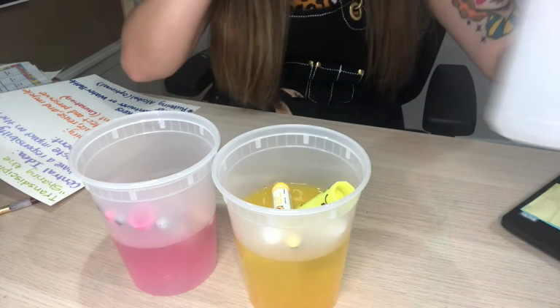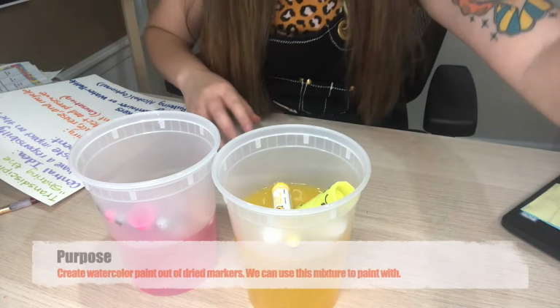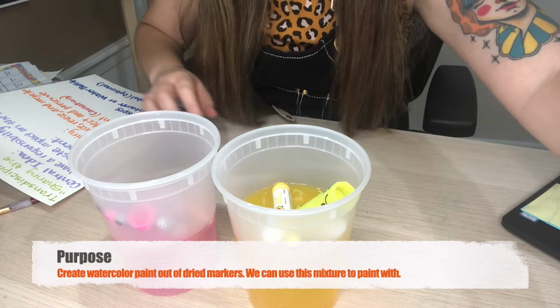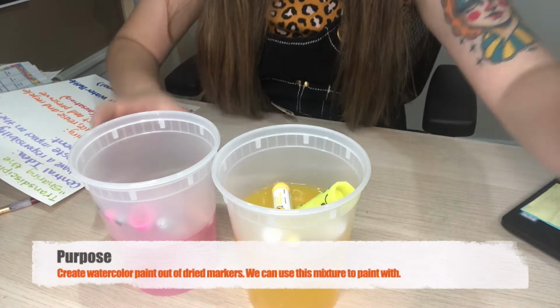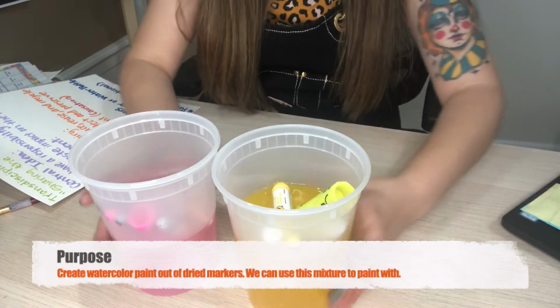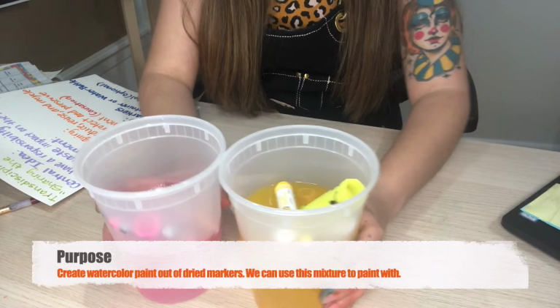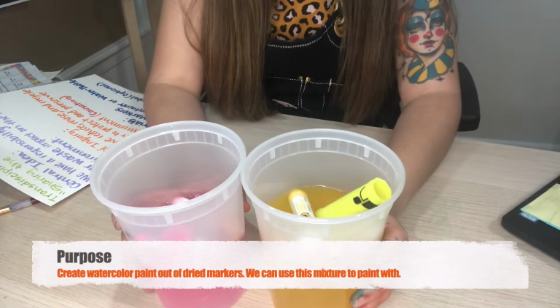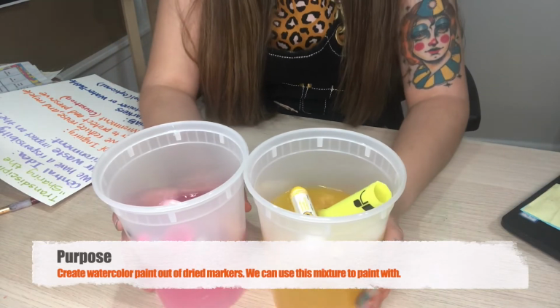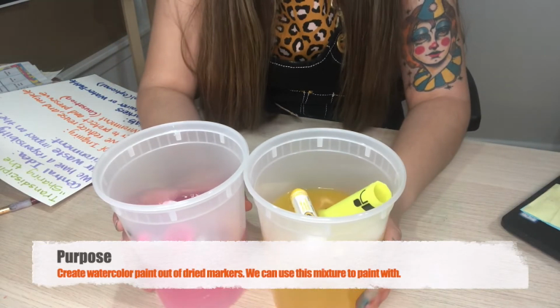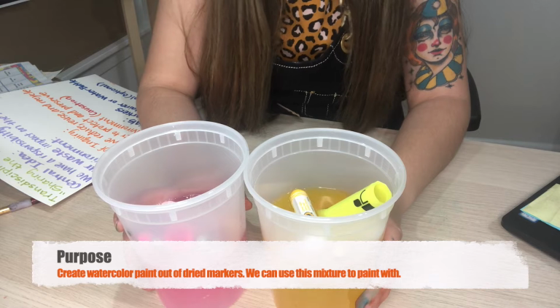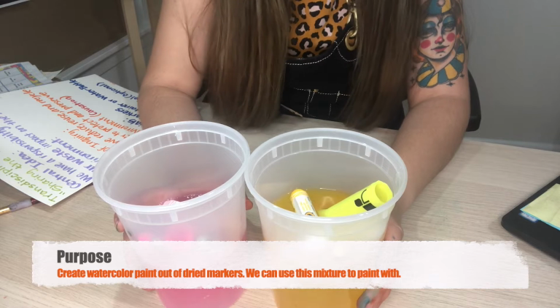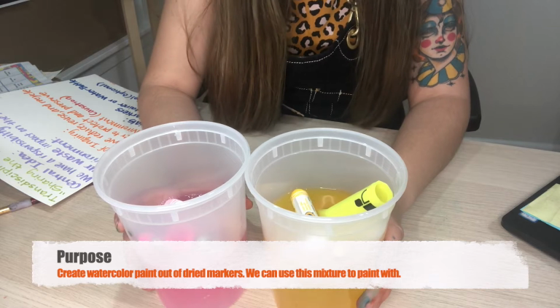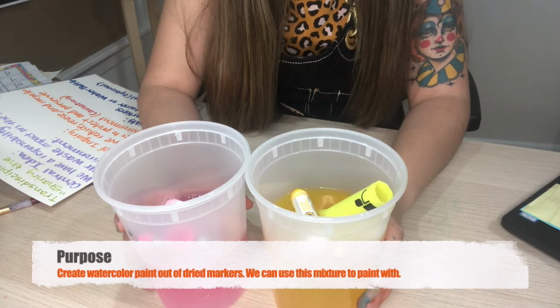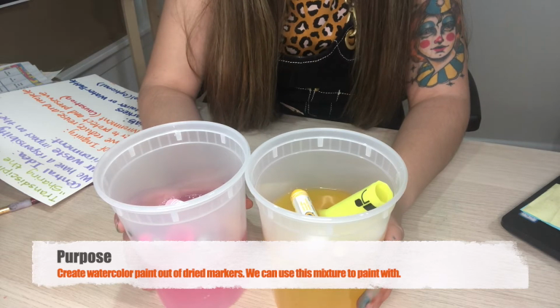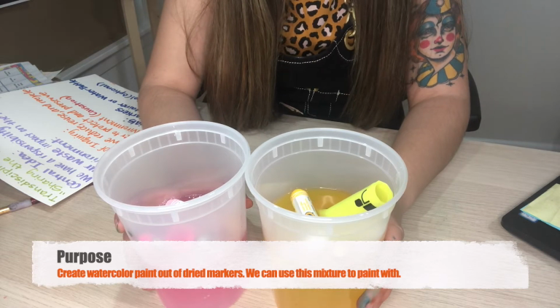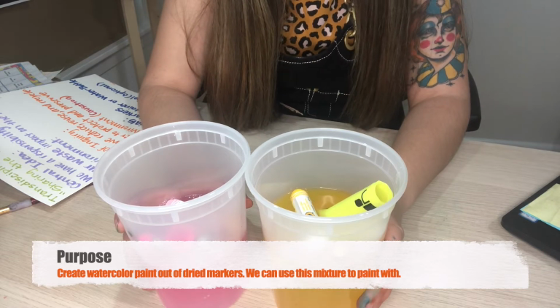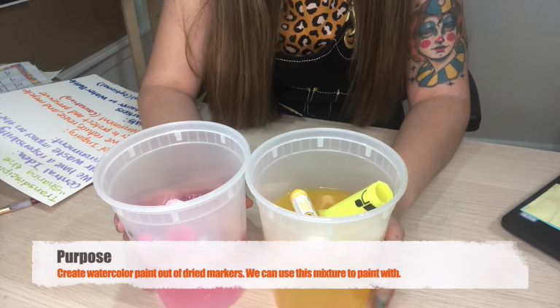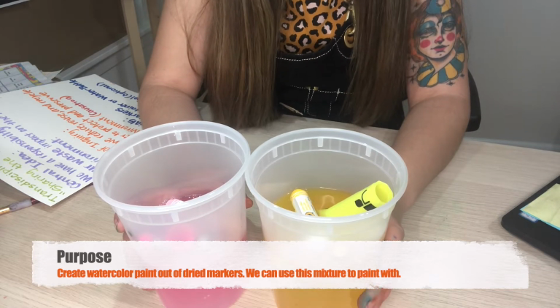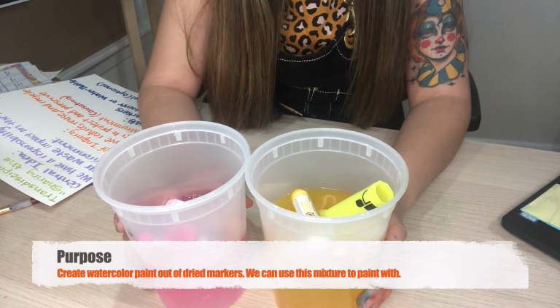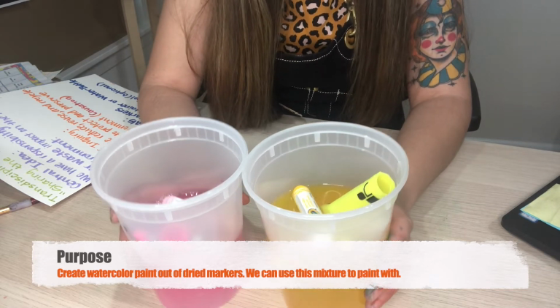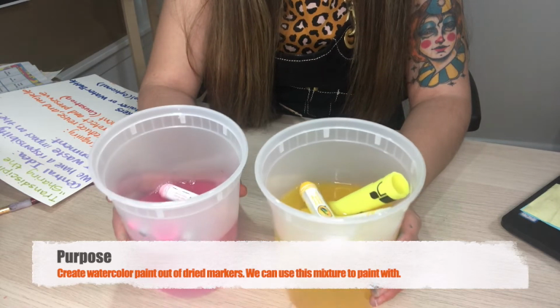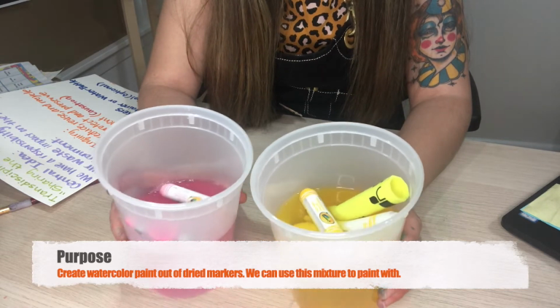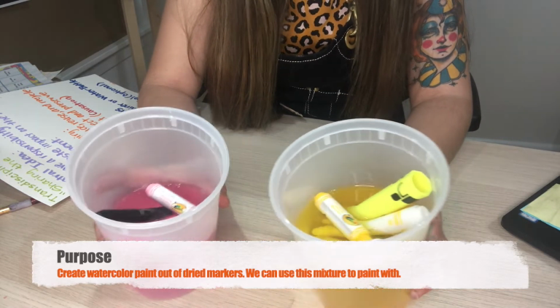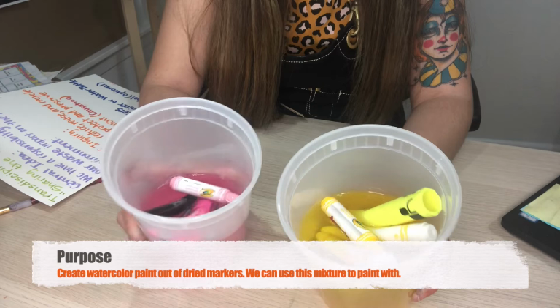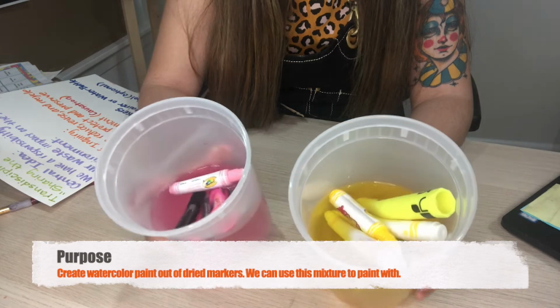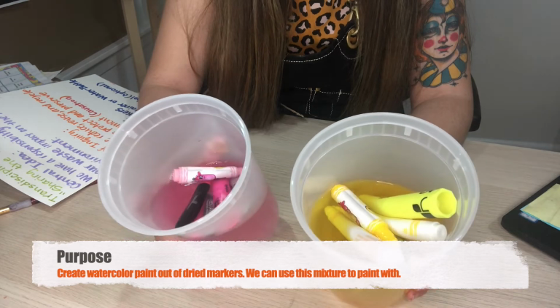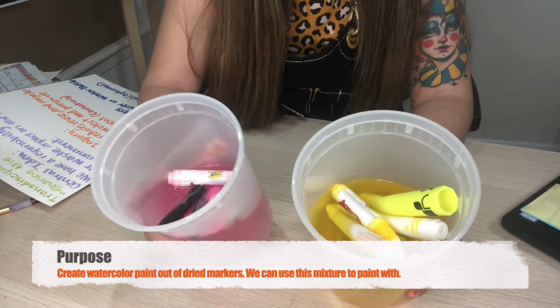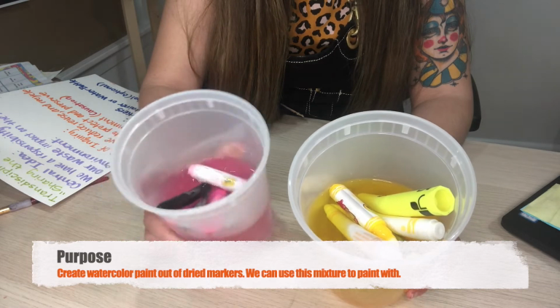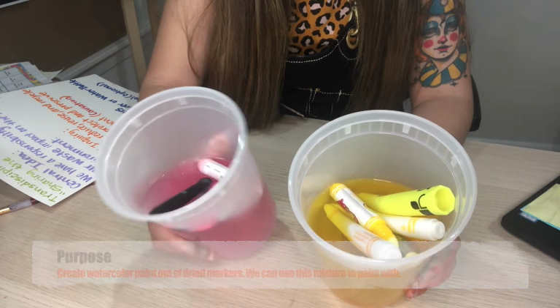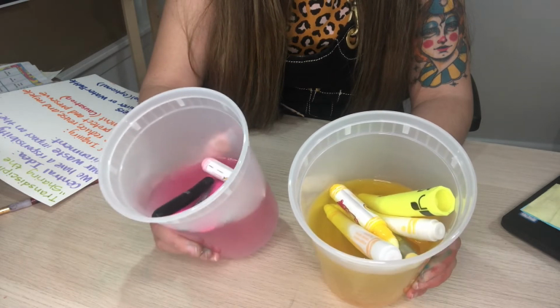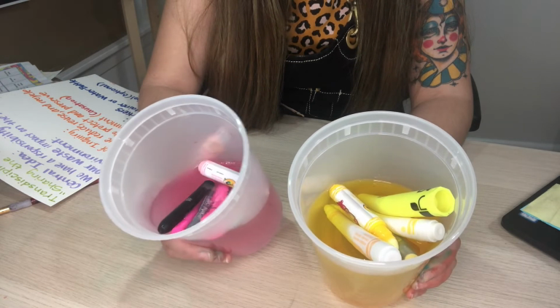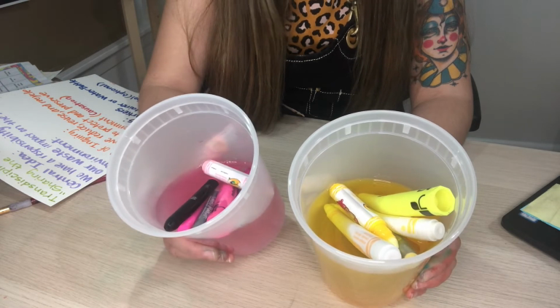Water, and optional rubbing alcohol — which I have right here, you can find this in your medicine cabinet. The purpose of us doing this activity is for those of you that do not have watercolor paint at home; you can use these mixtures to paint with at a later time.